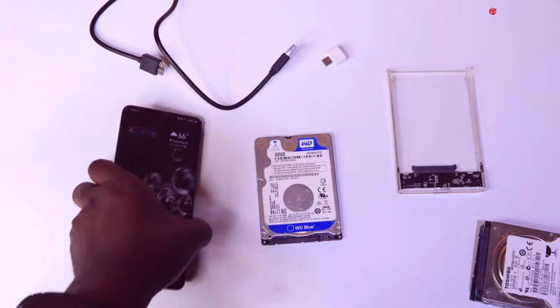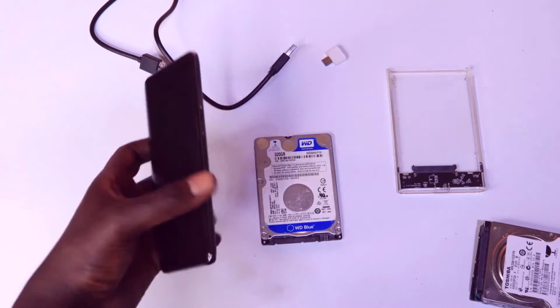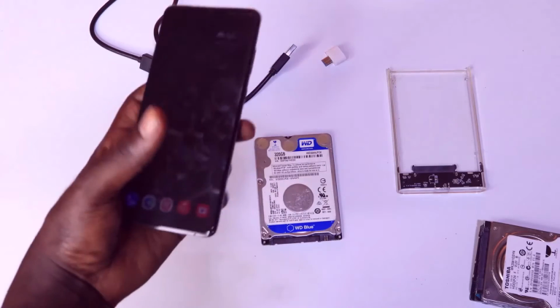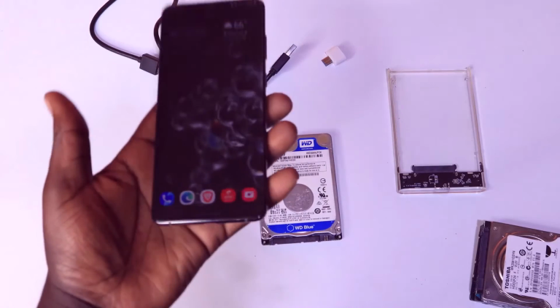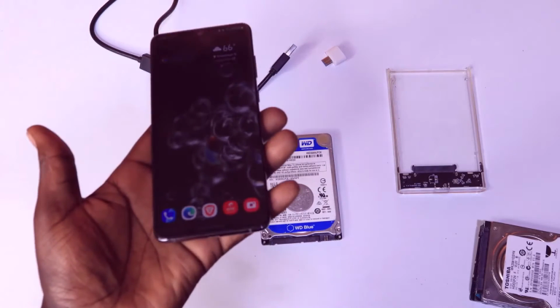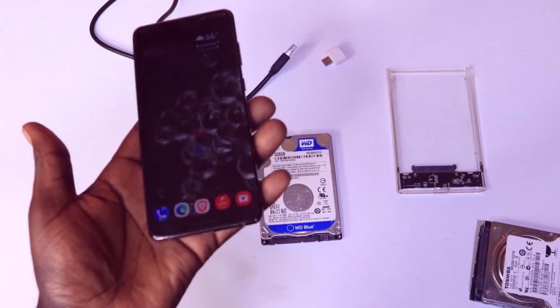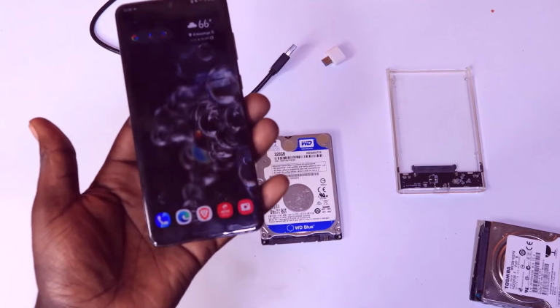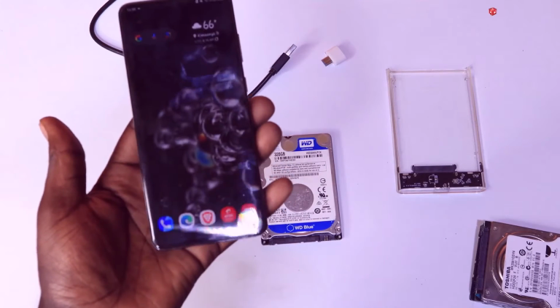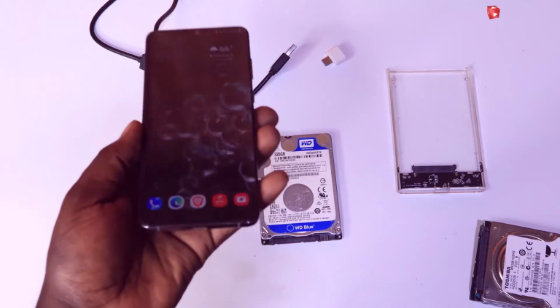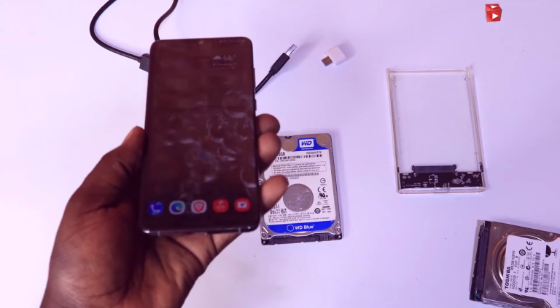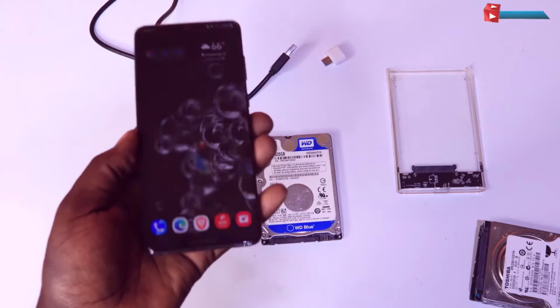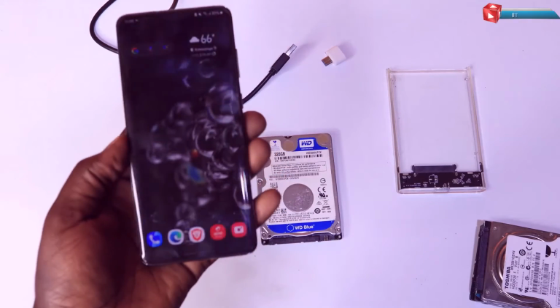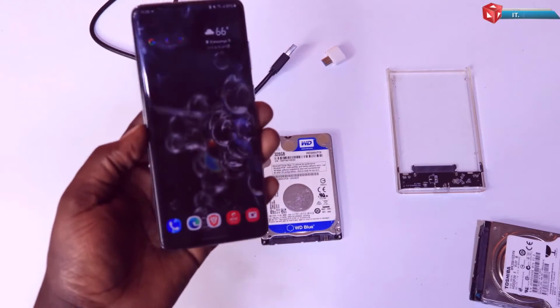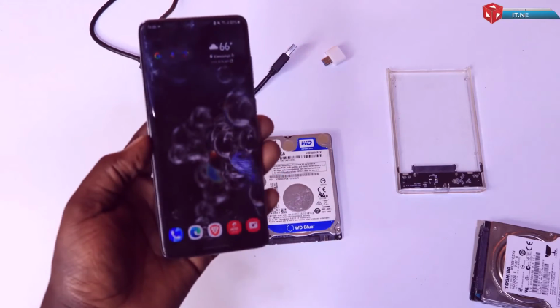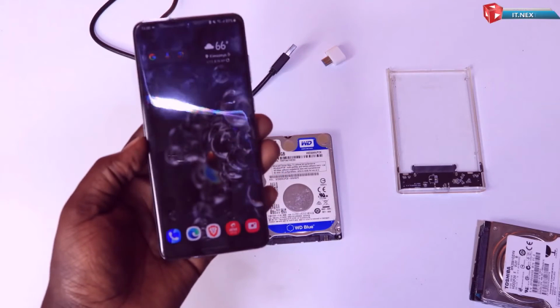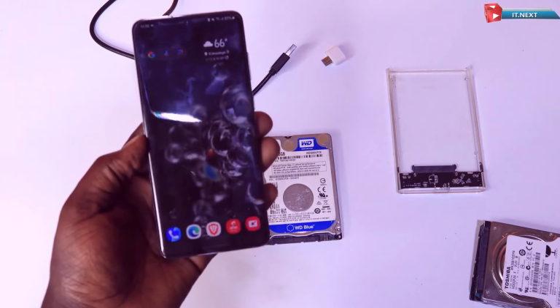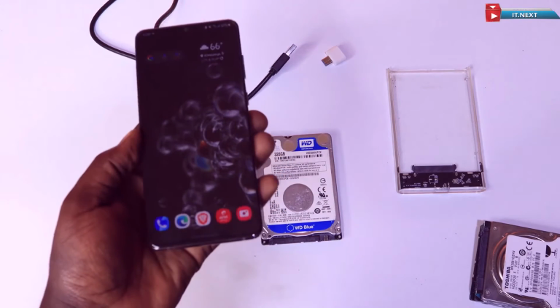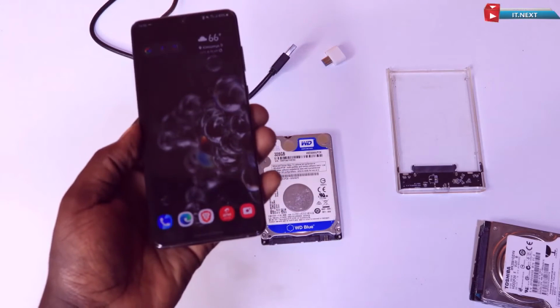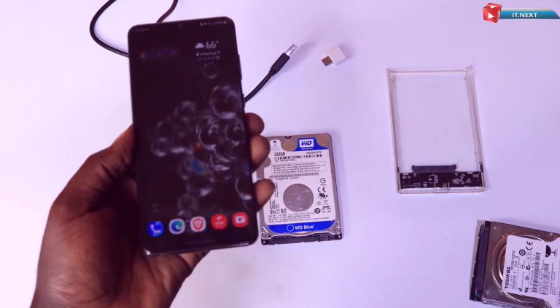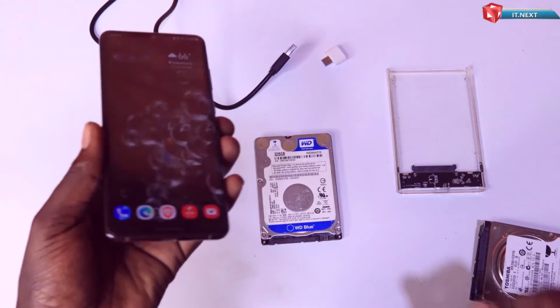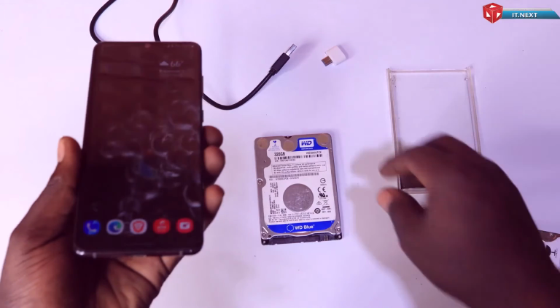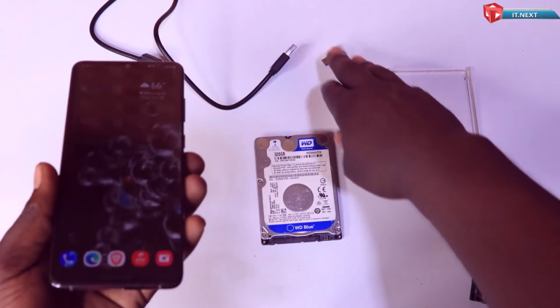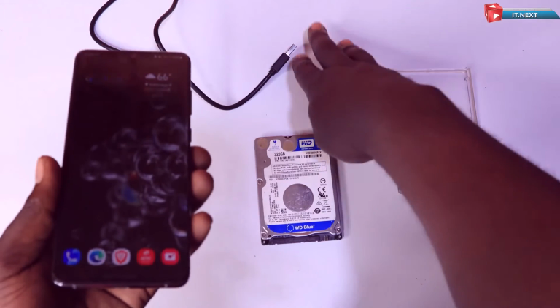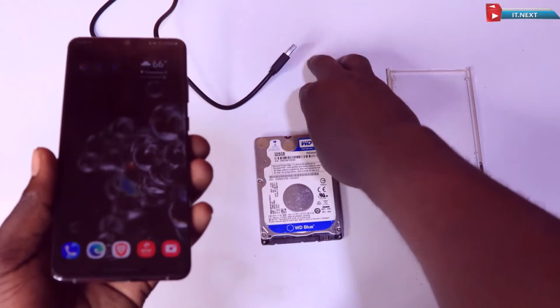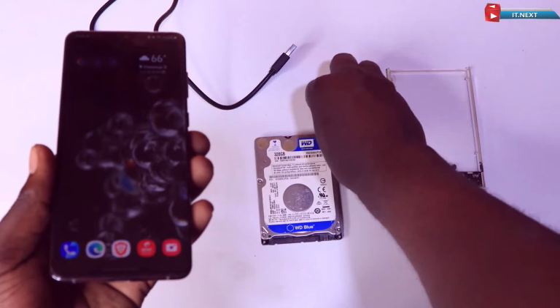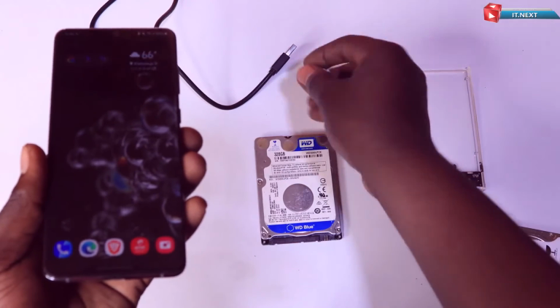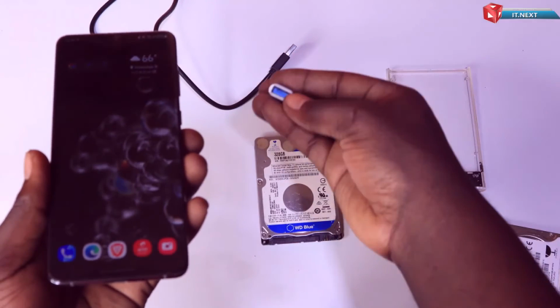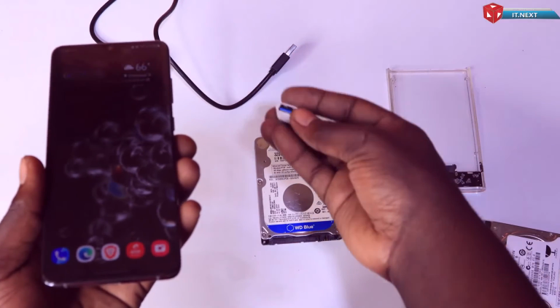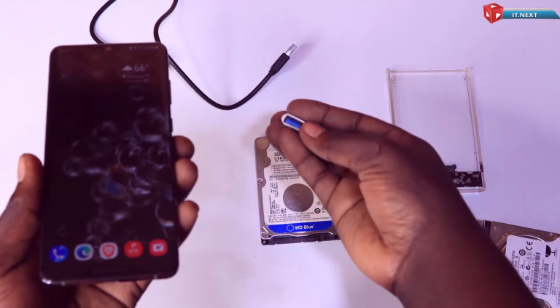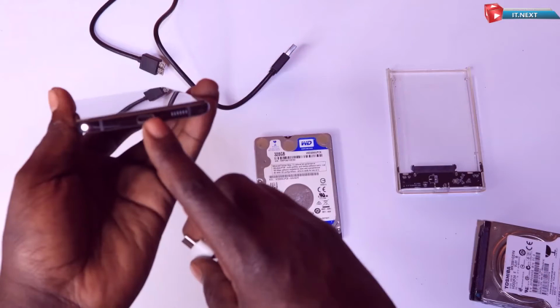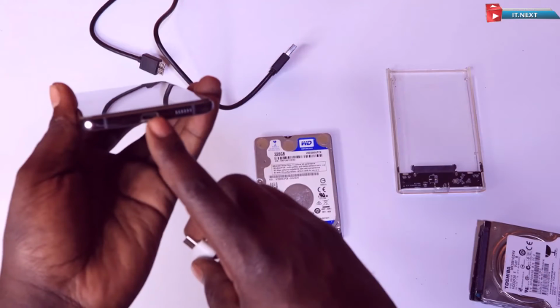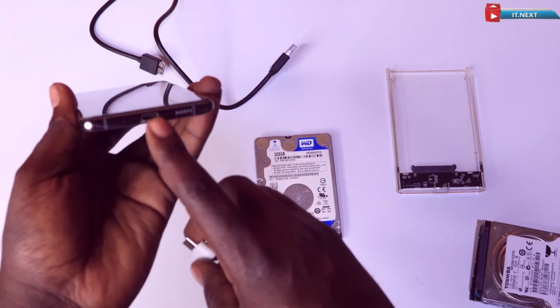Now we need to insert the USB OTG adapter into the phone. Grab your USB OTG adapter and connect it to your mobile phone.